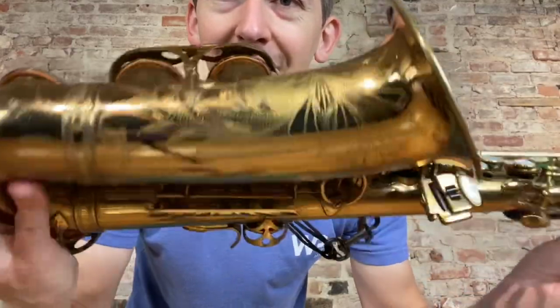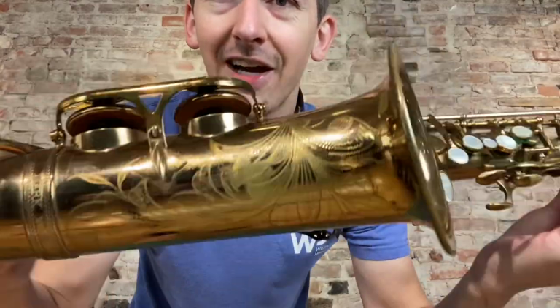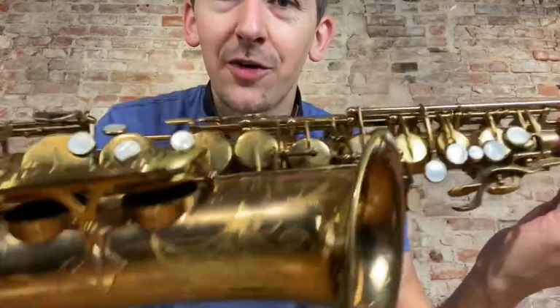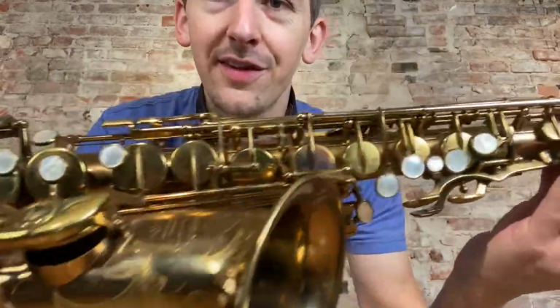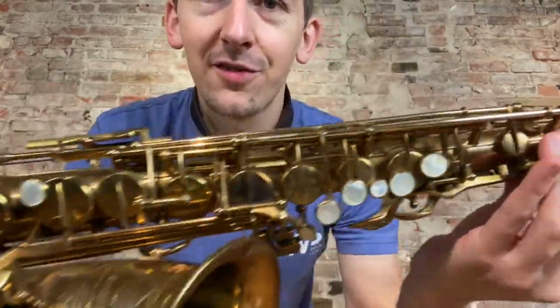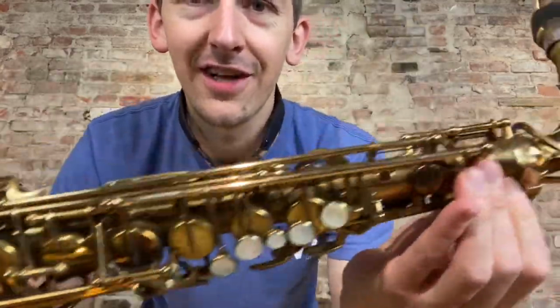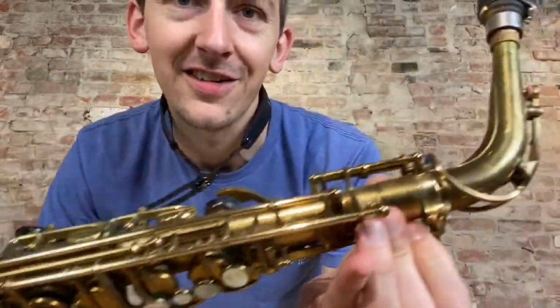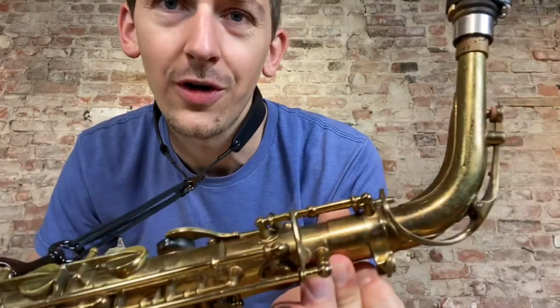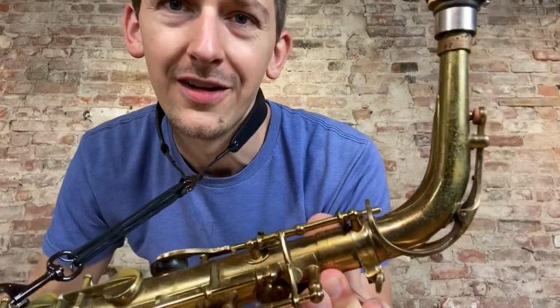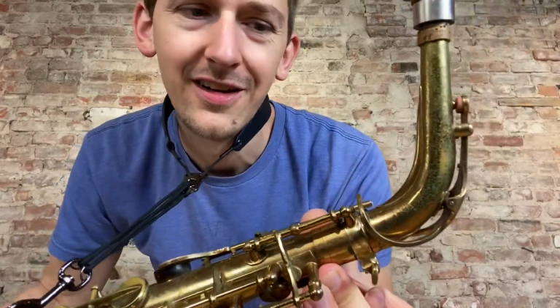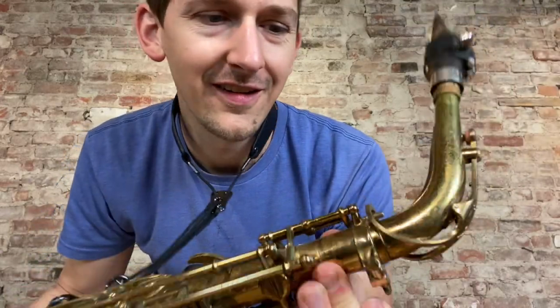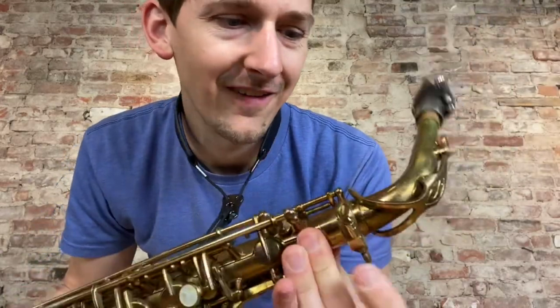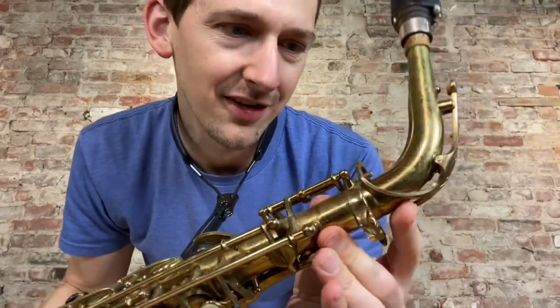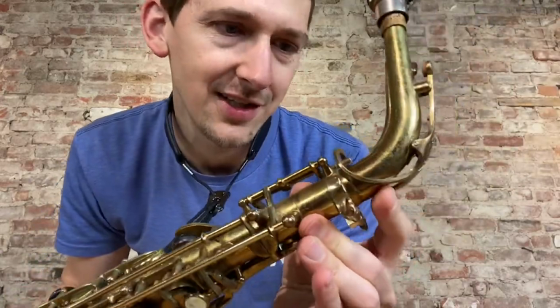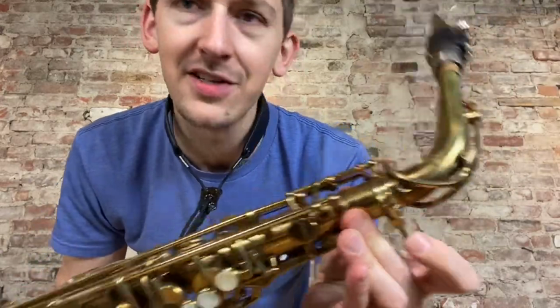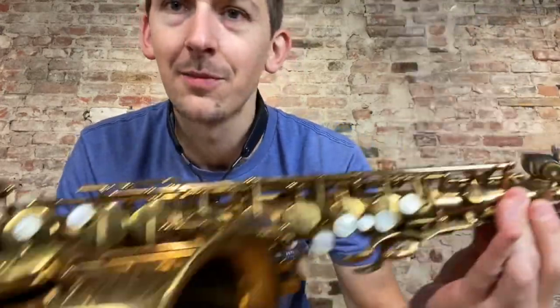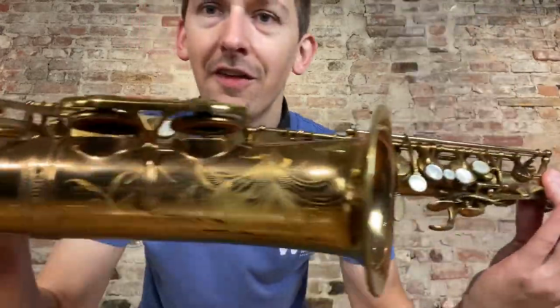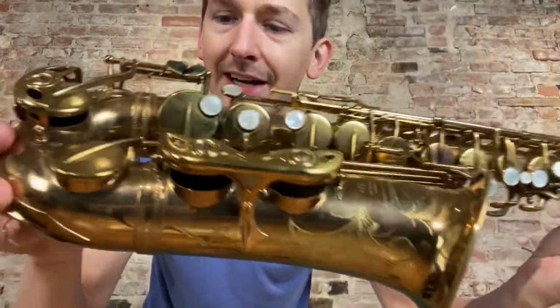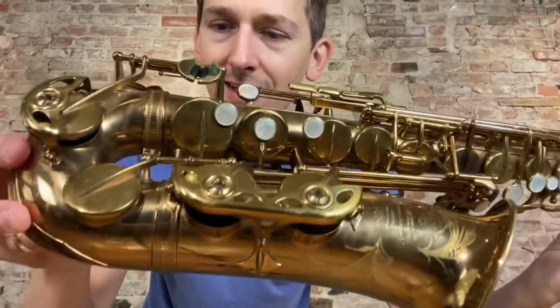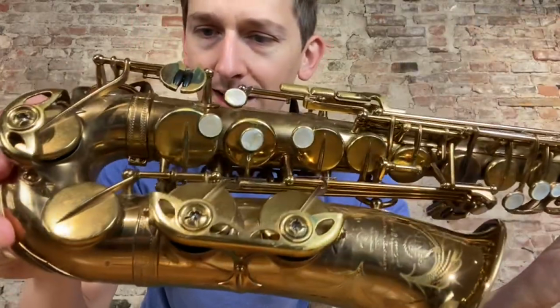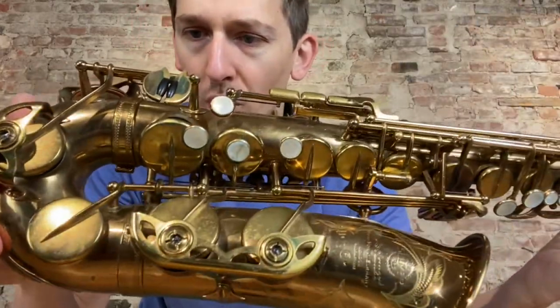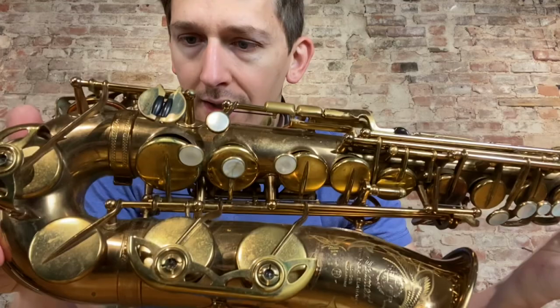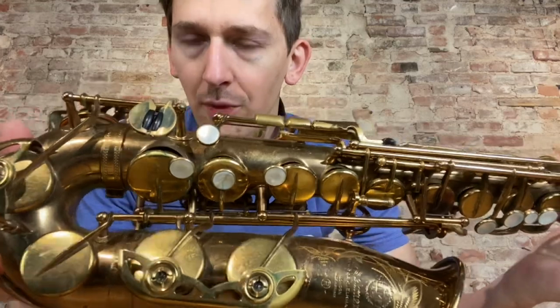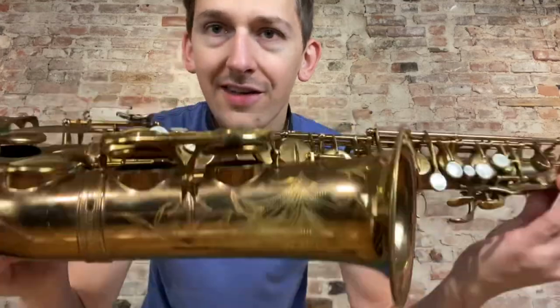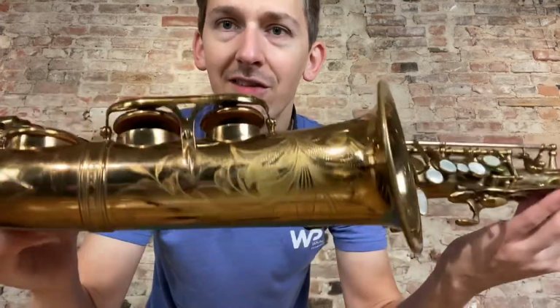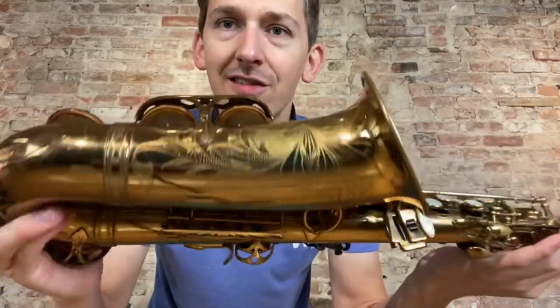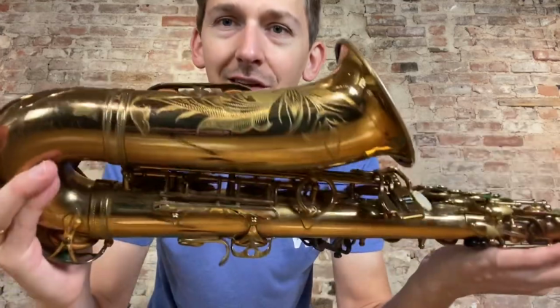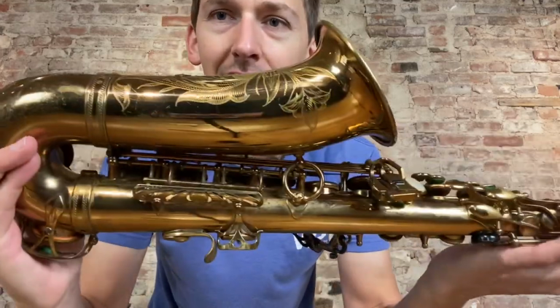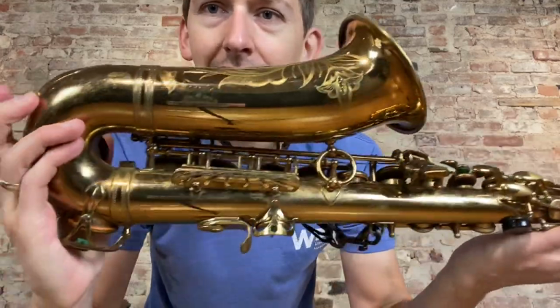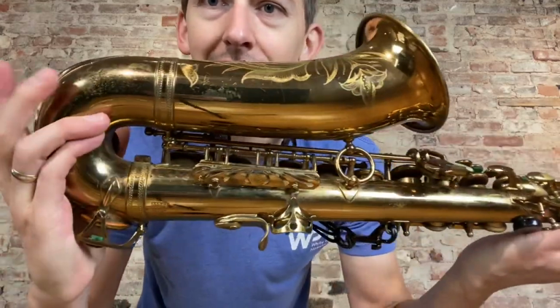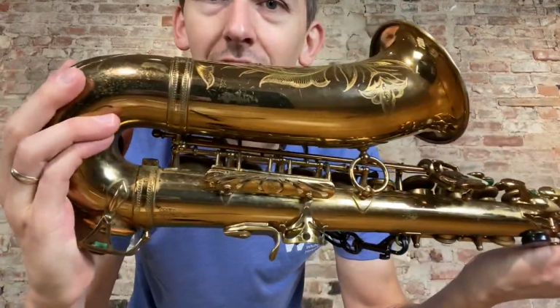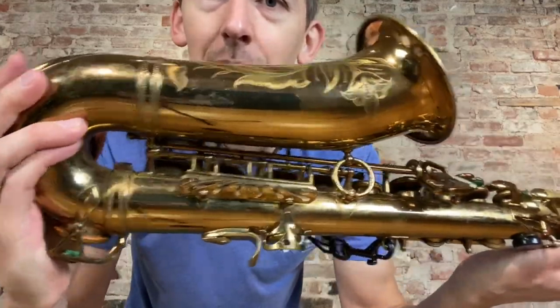Look at how crispy this original lacquer is. Whoa. Wowza. It's got the matching number on the neck. It is a 126,000 serial number. It is a long bow.